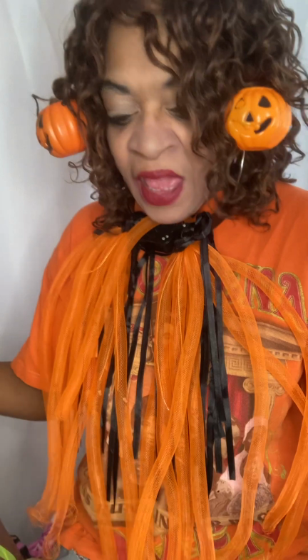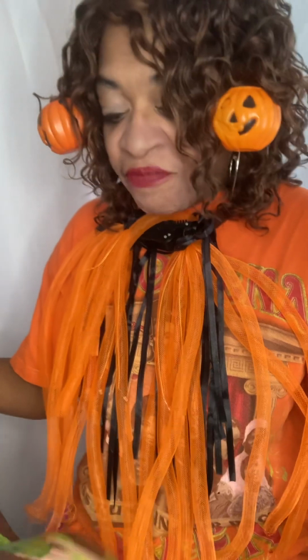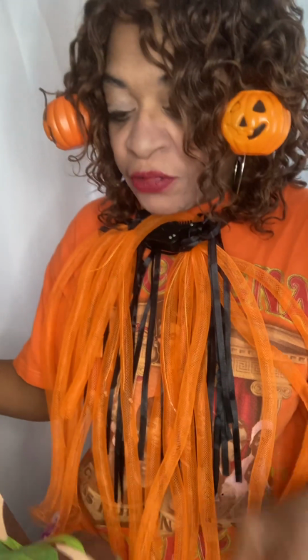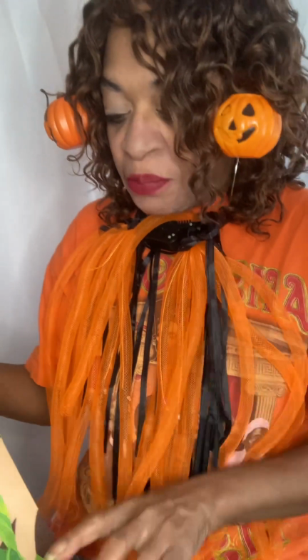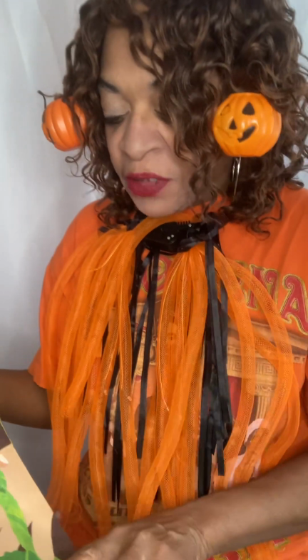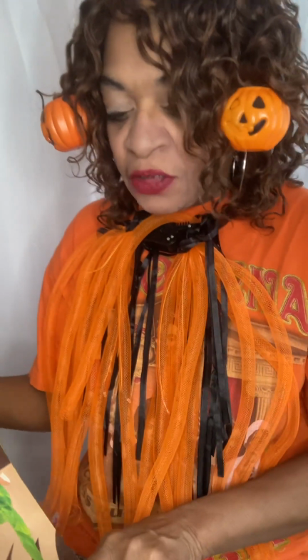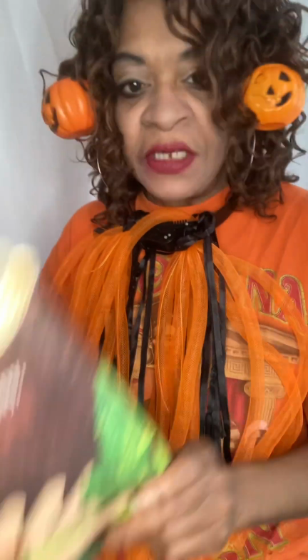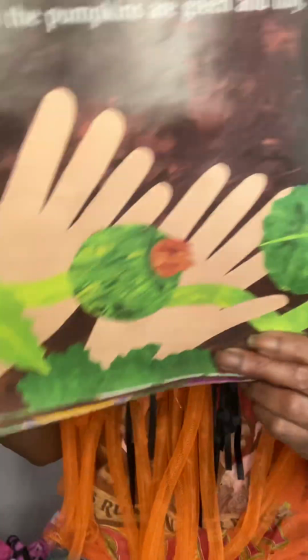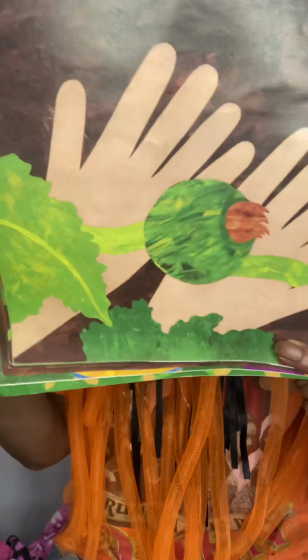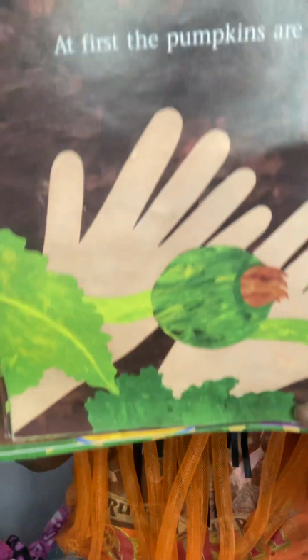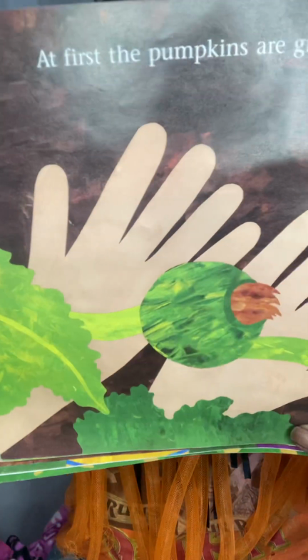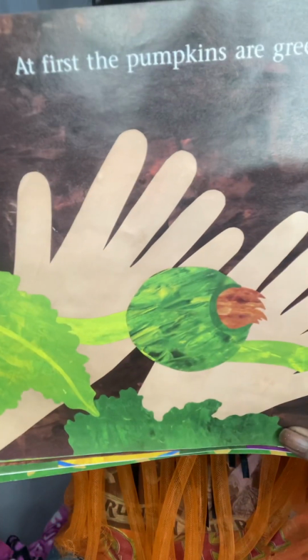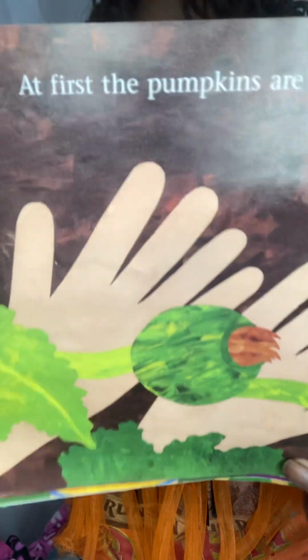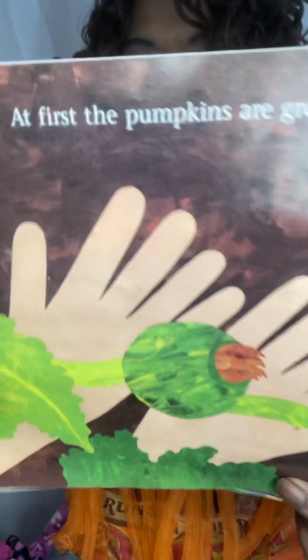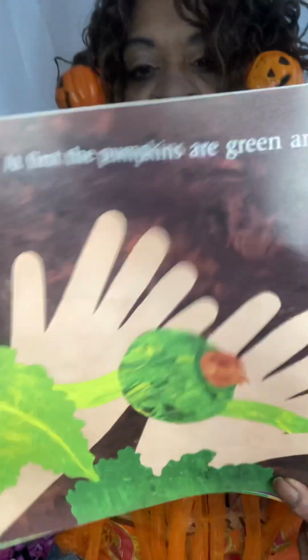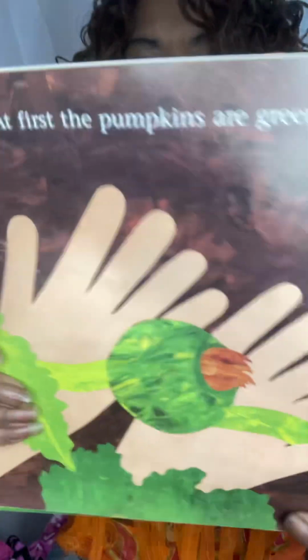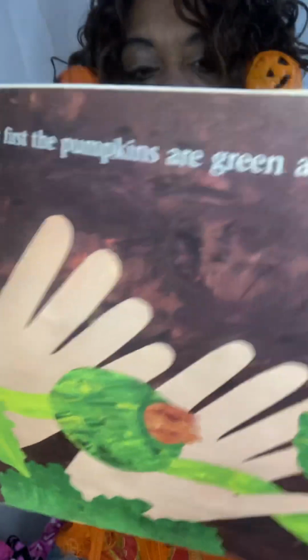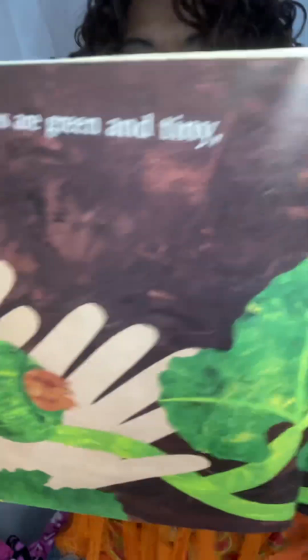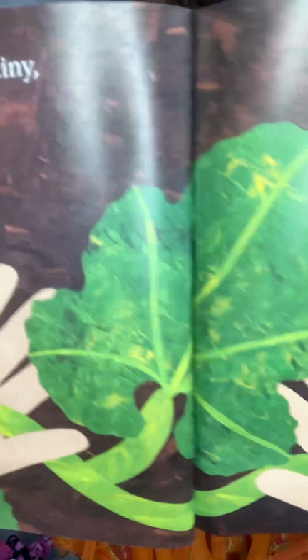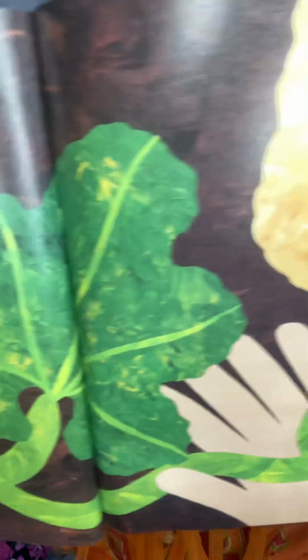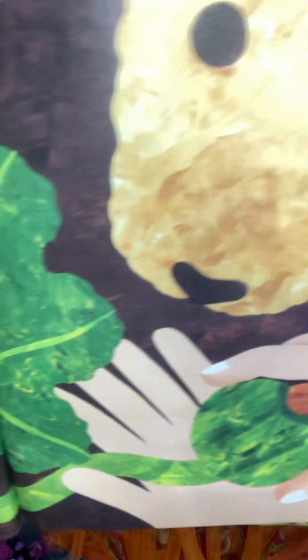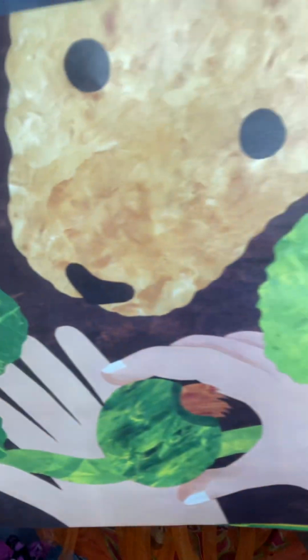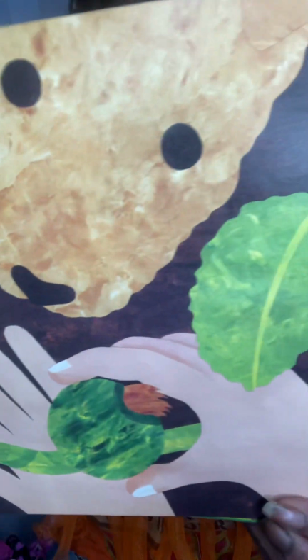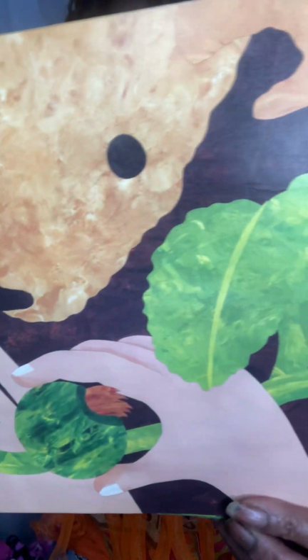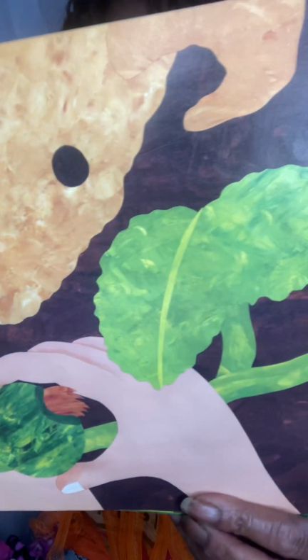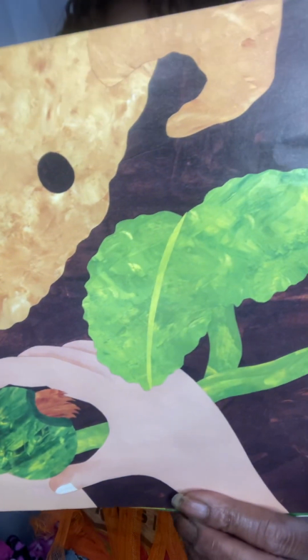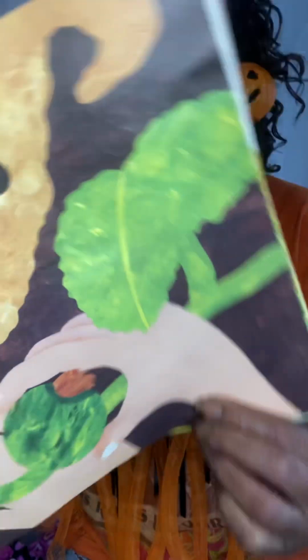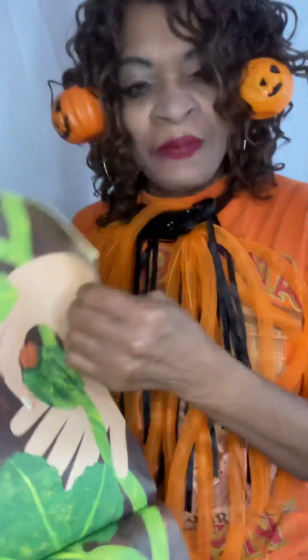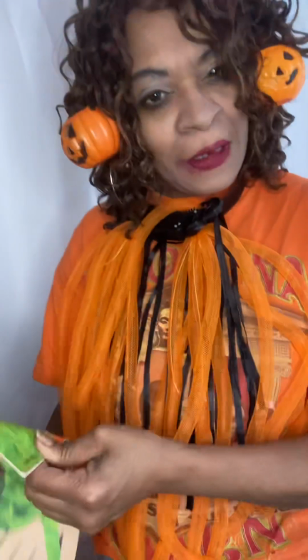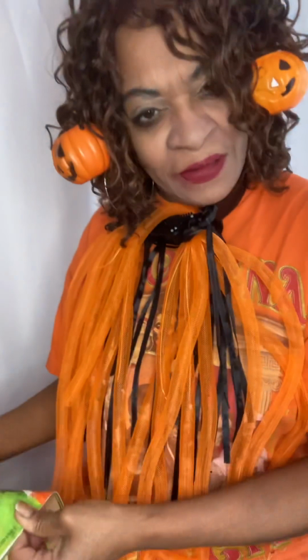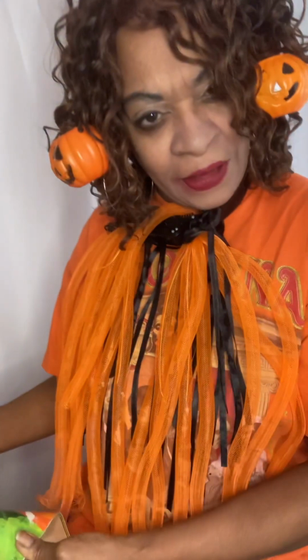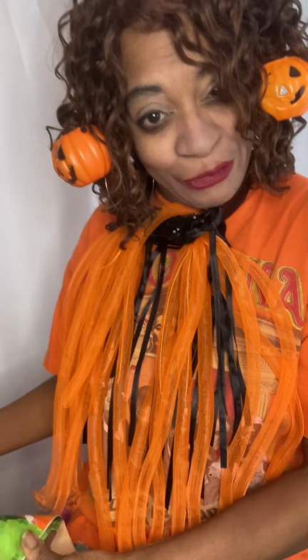At first, the pumpkins are going to be tiny and green — just like this. They're not going to be big at first; they're going to be tiny and green.